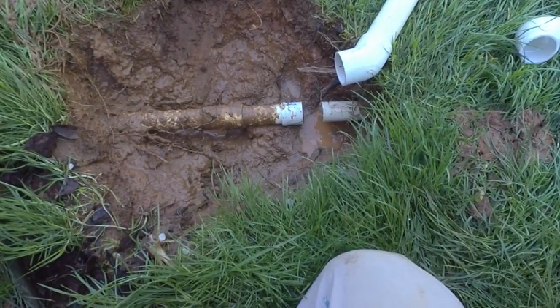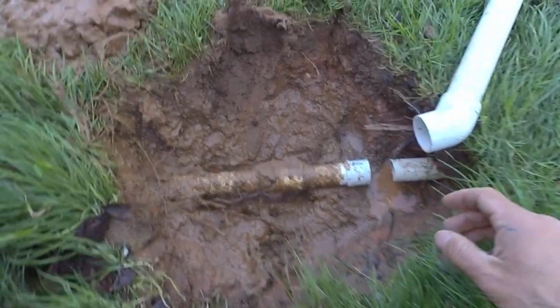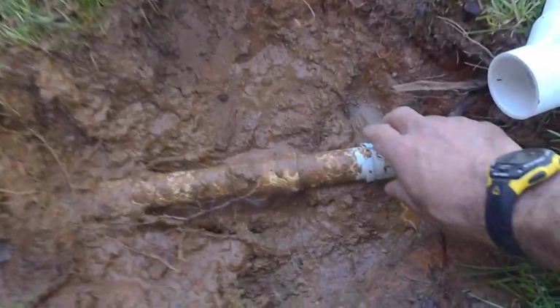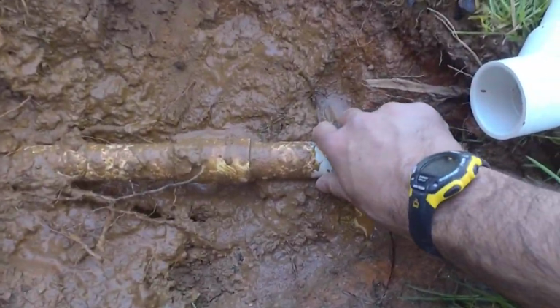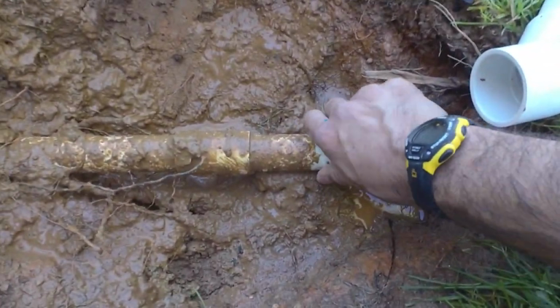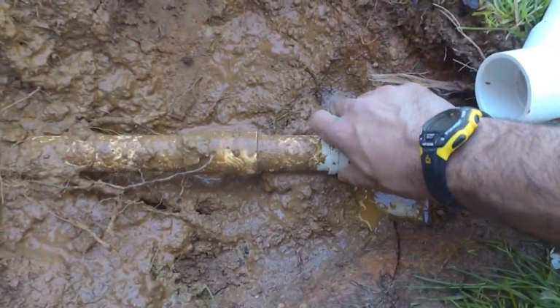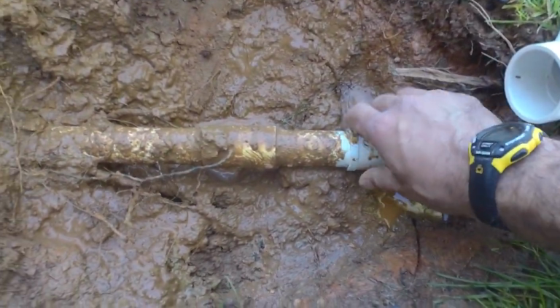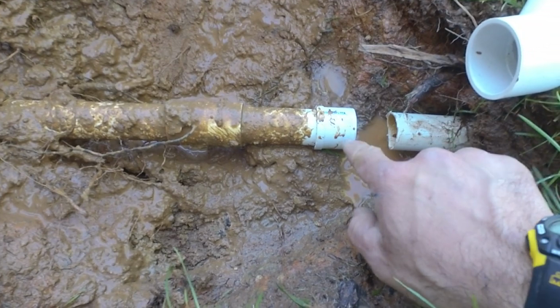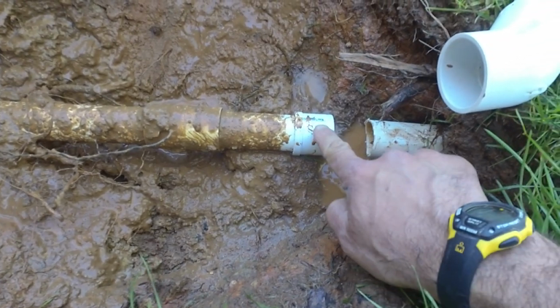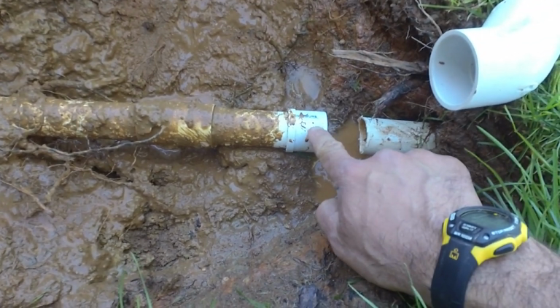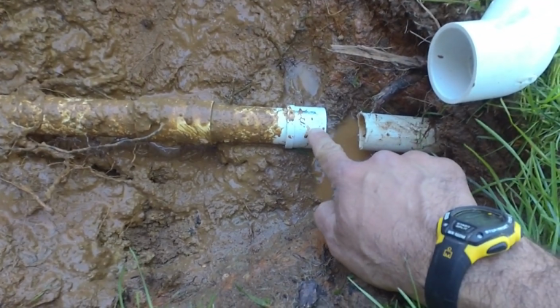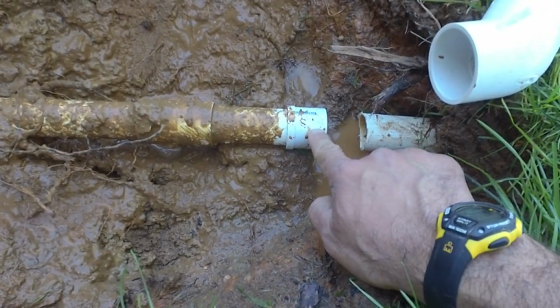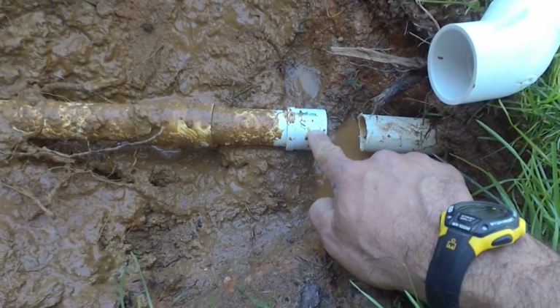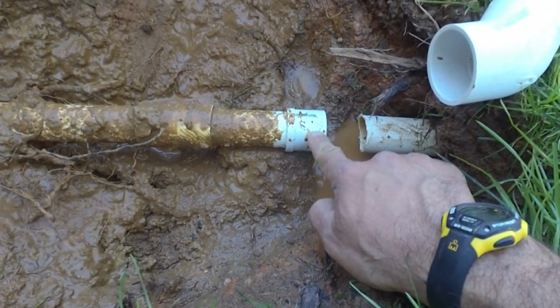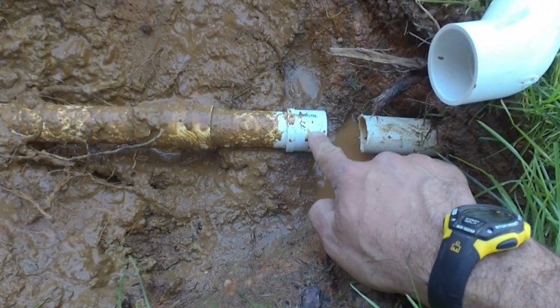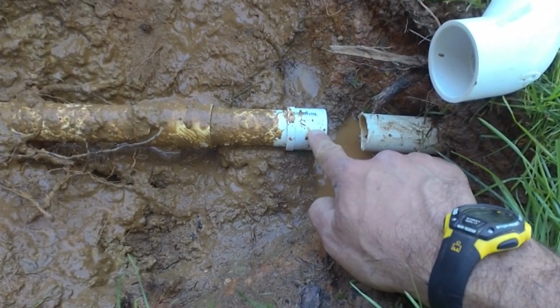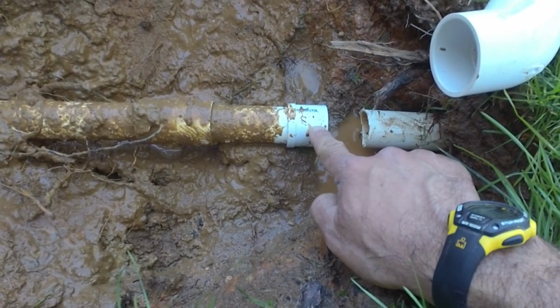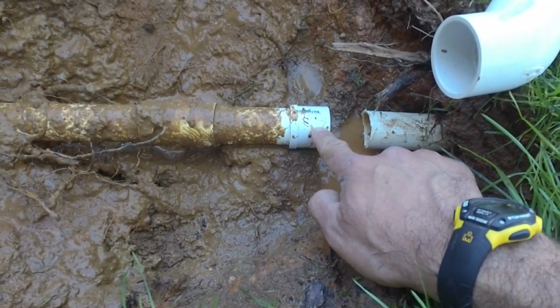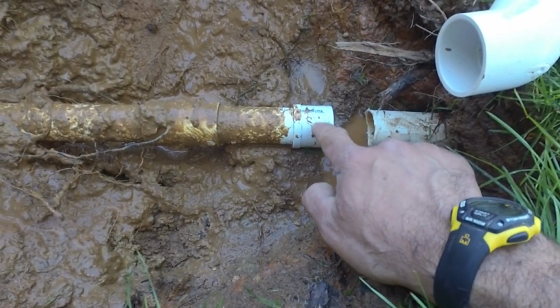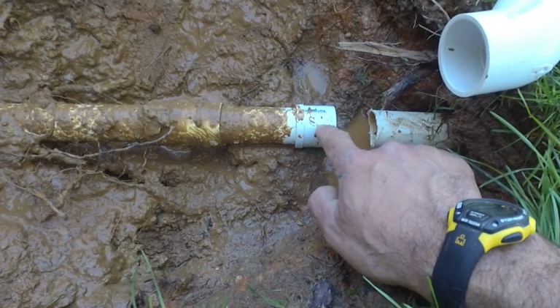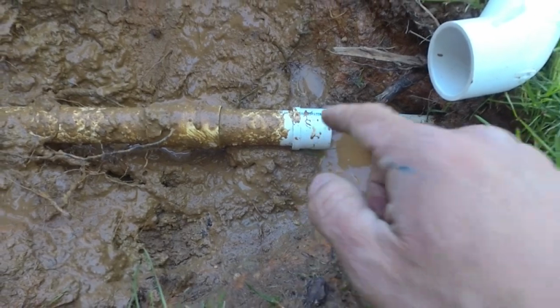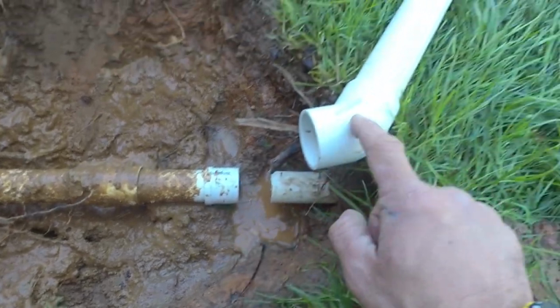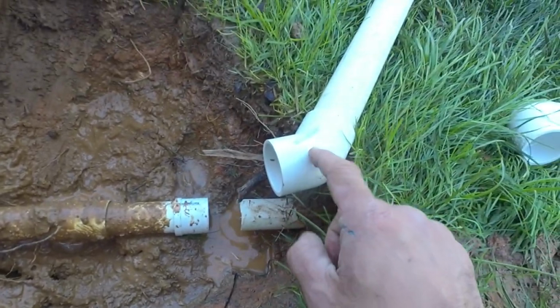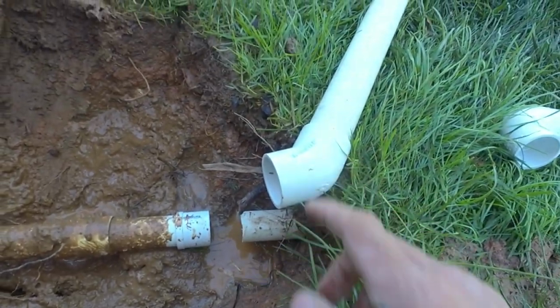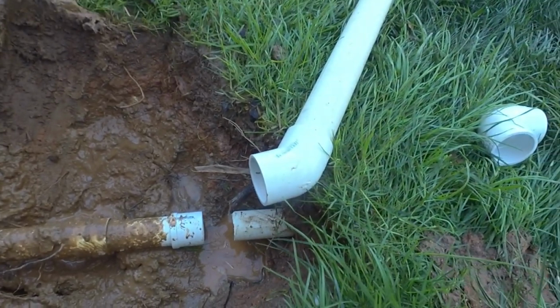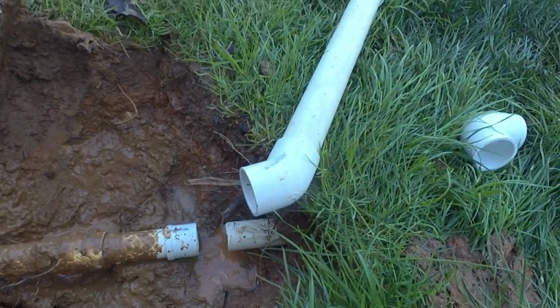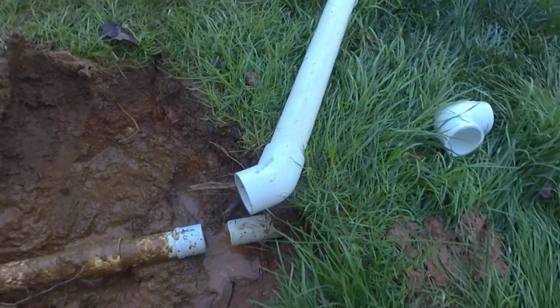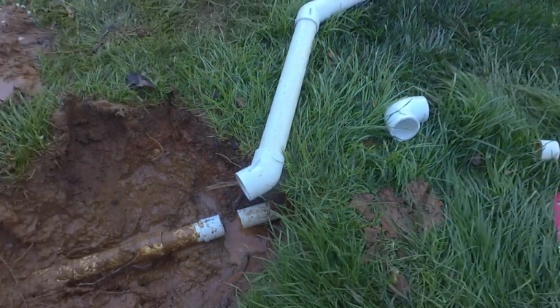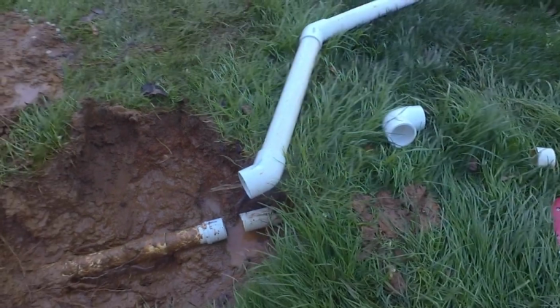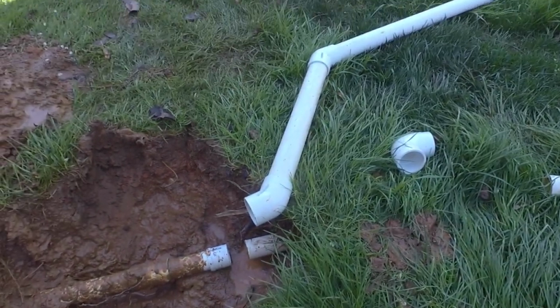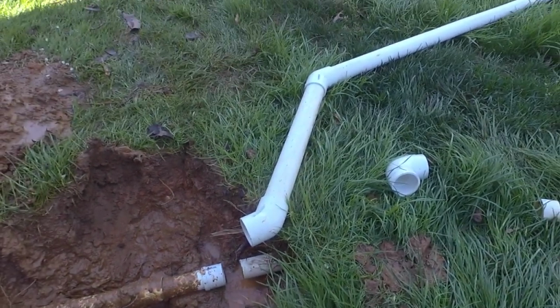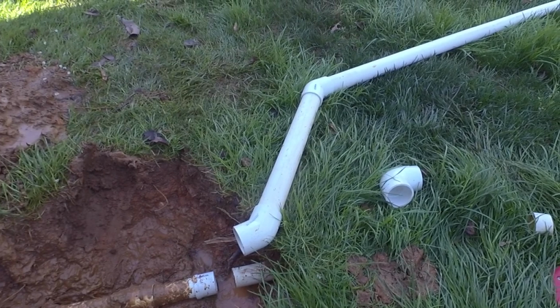Luckily I carry all these fittings. This is a pressure inch and a quarter to inch and a half bushing, so we'll be able to use that to hook into our correct pipe for the sump pump. That's inch and a half pressure line there.